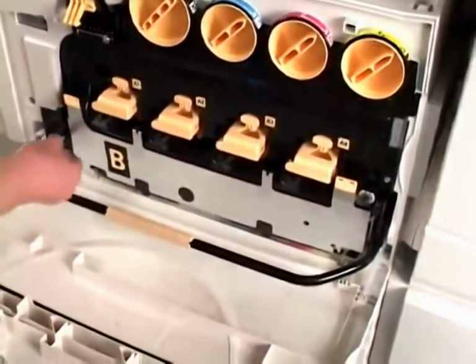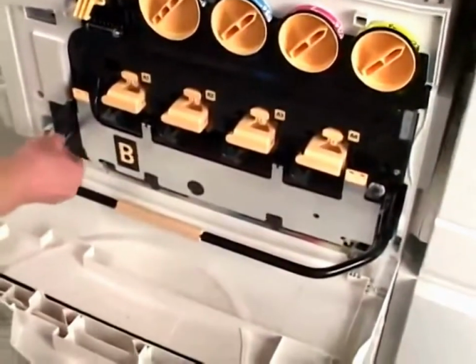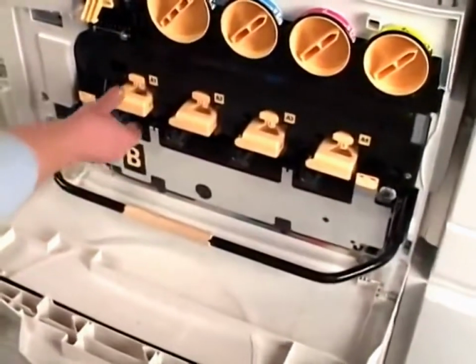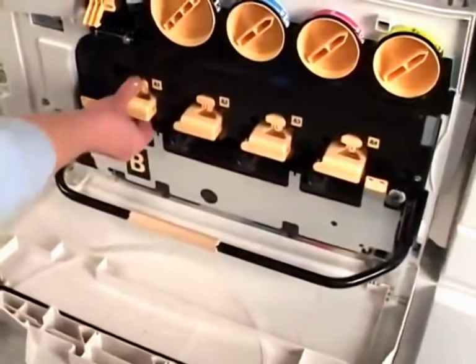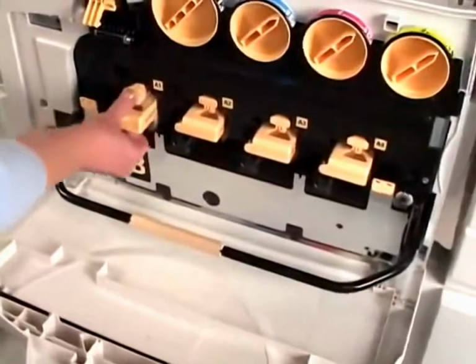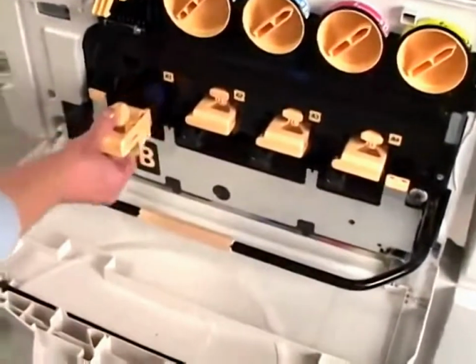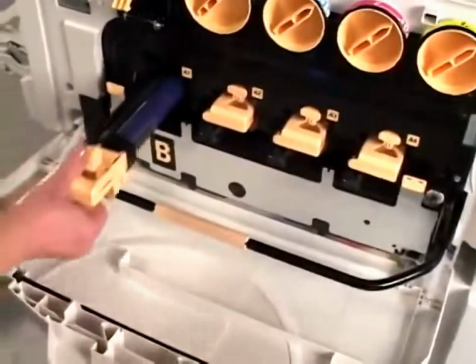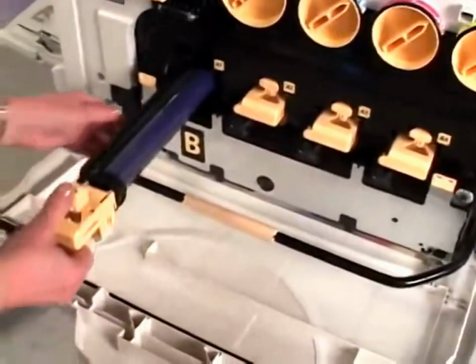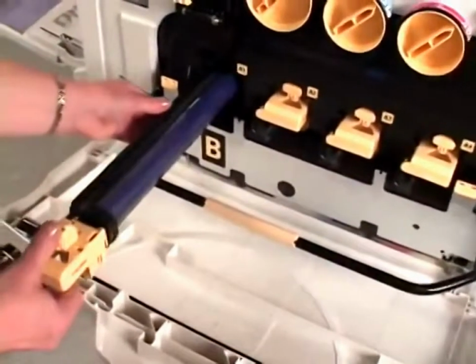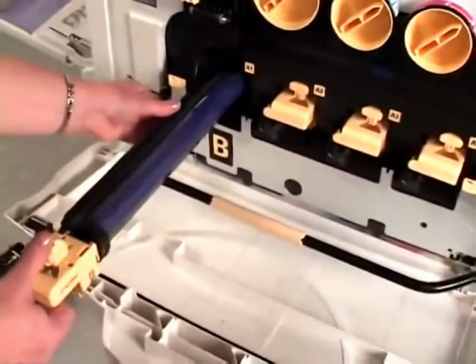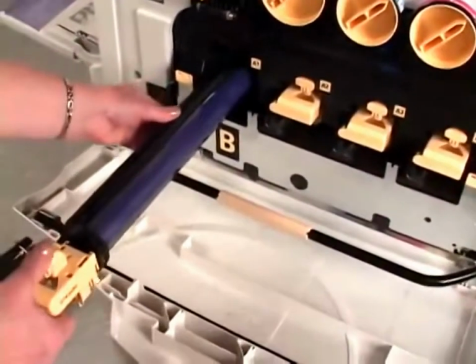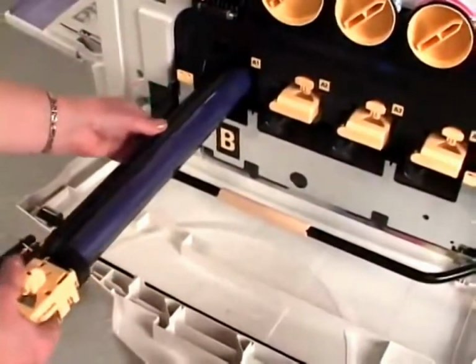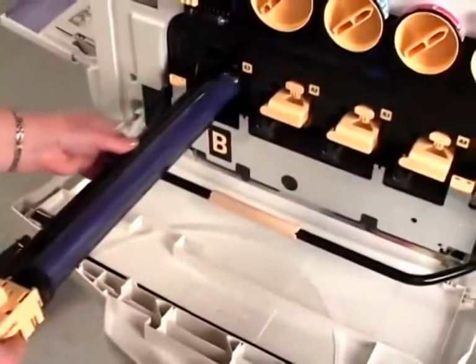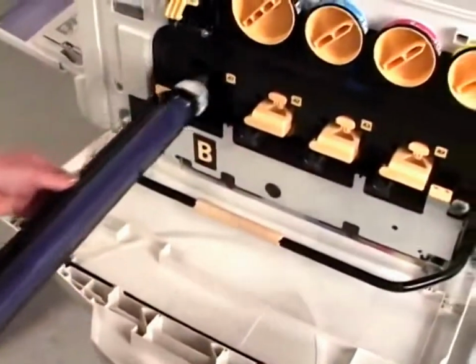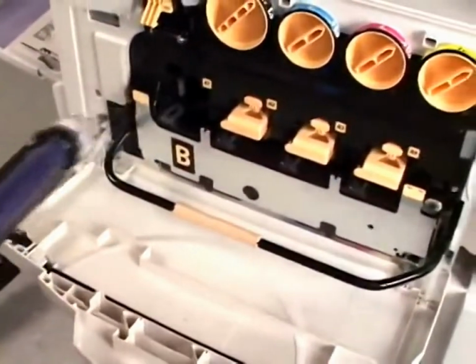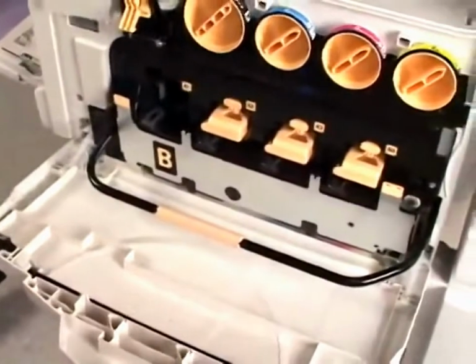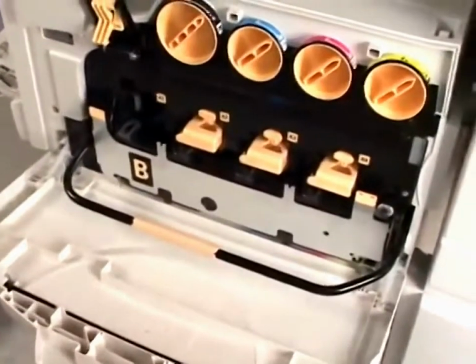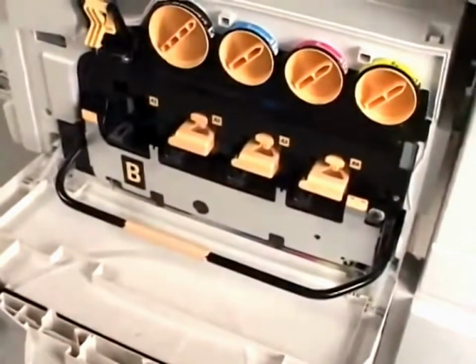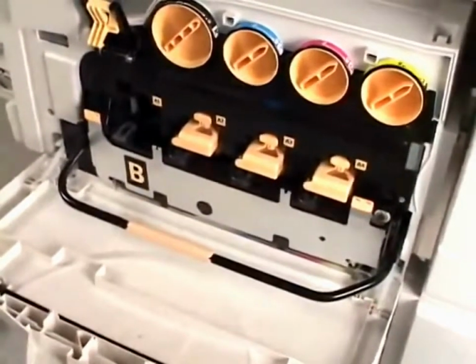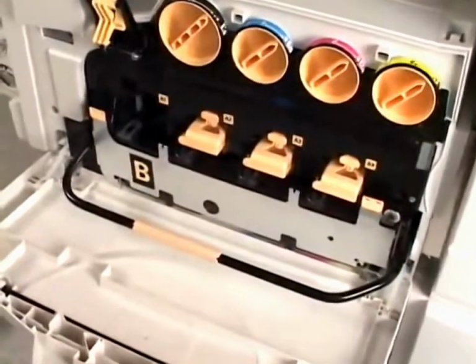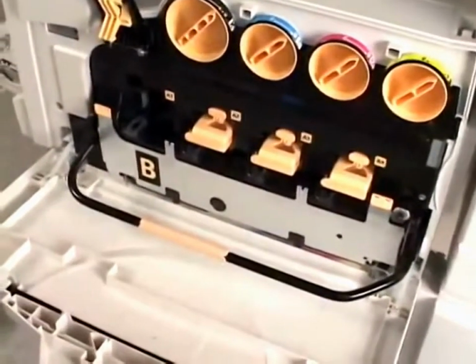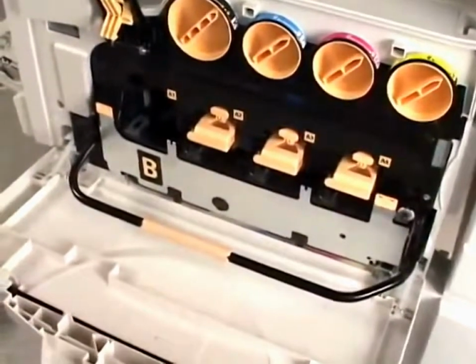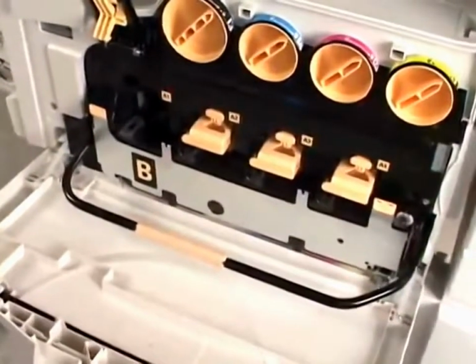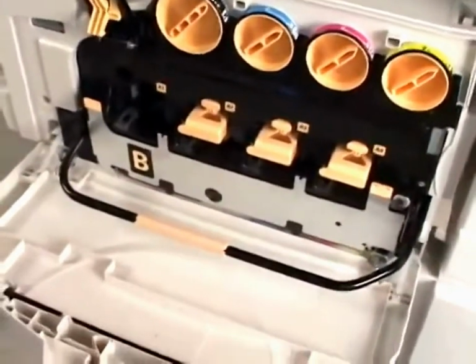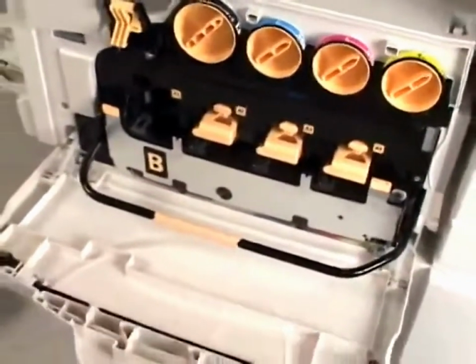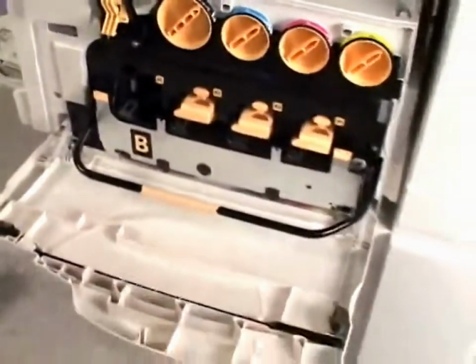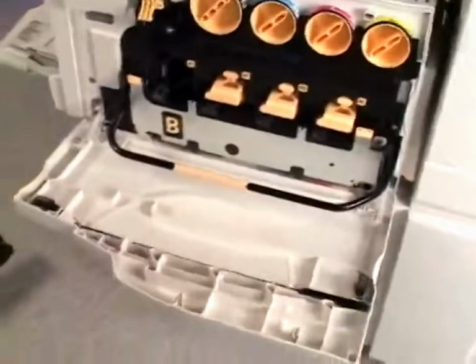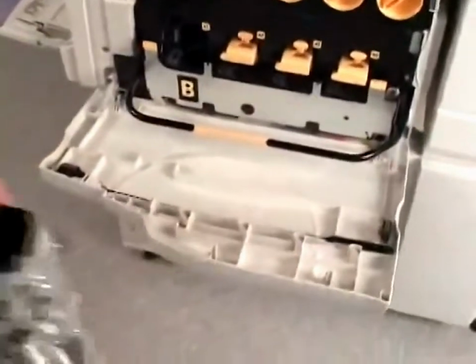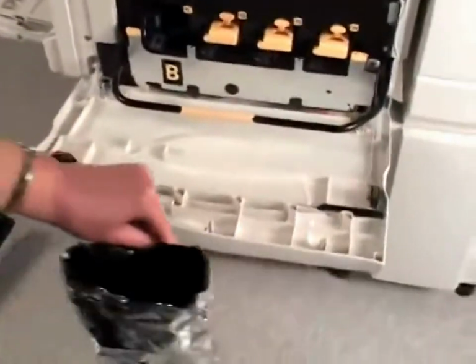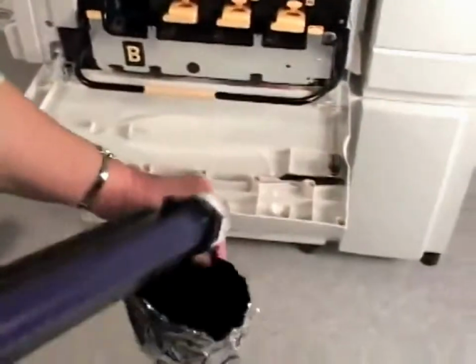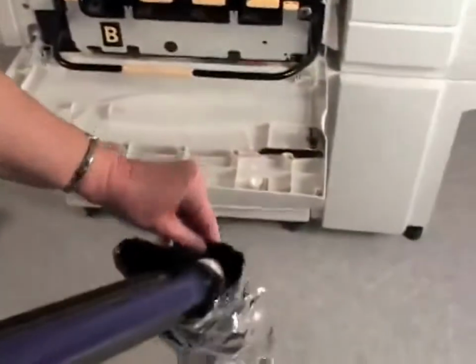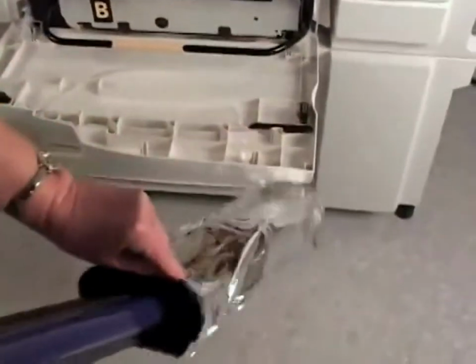Now gently remove the appropriate cartridge by grabbing the light orange tab on the cartridge handle and pulling it straight out. Then put the used cartridge in the silver bag that the new cartridge was in.